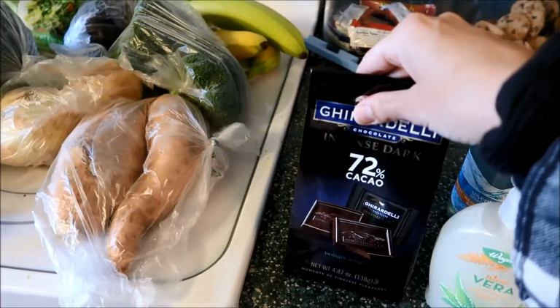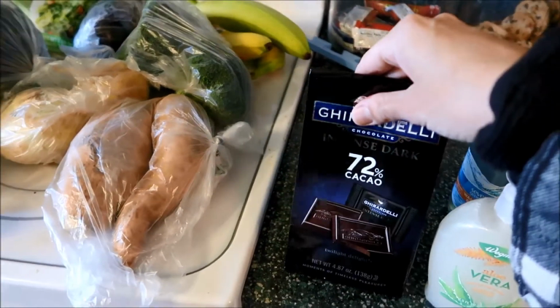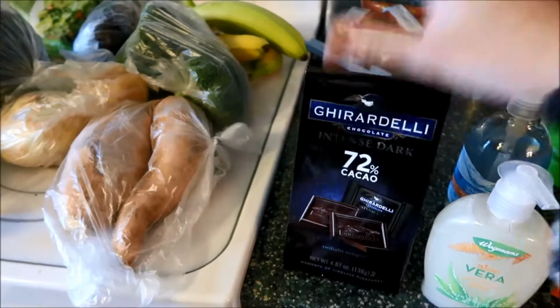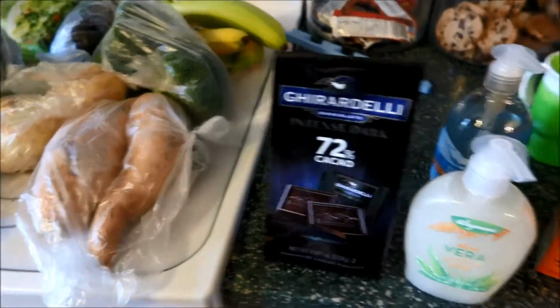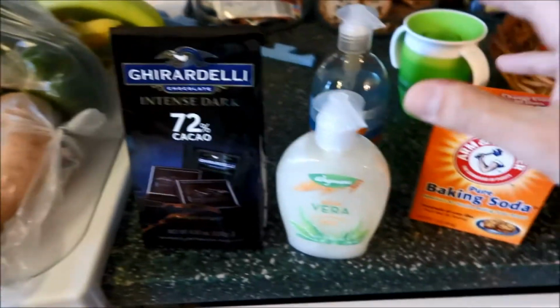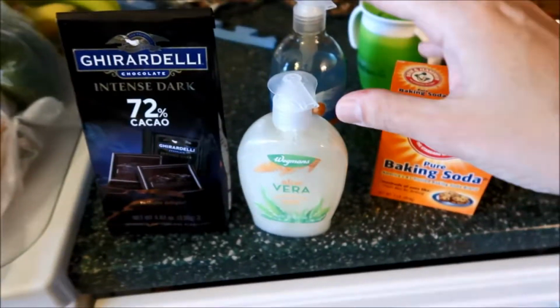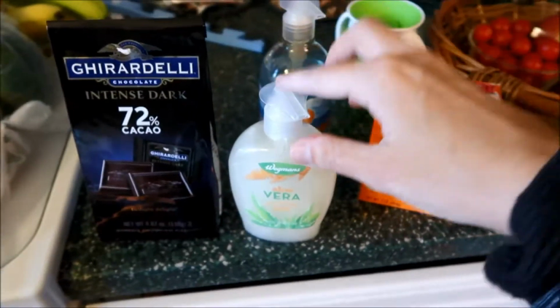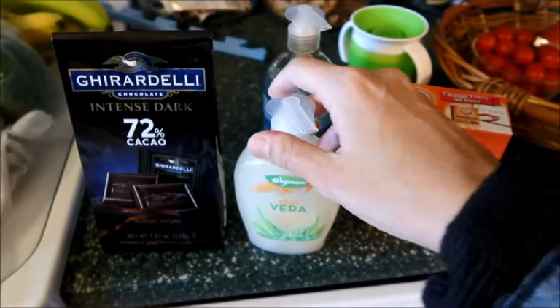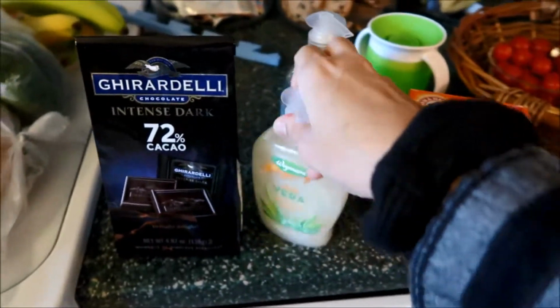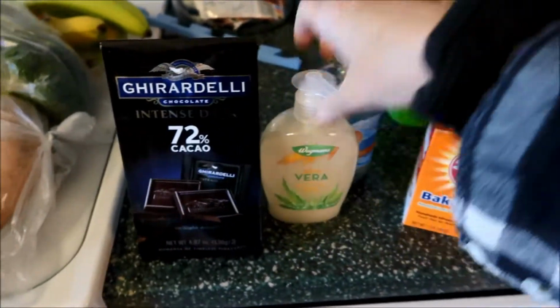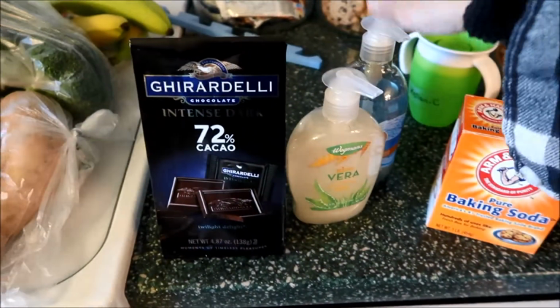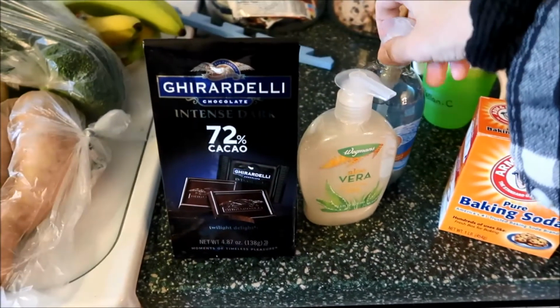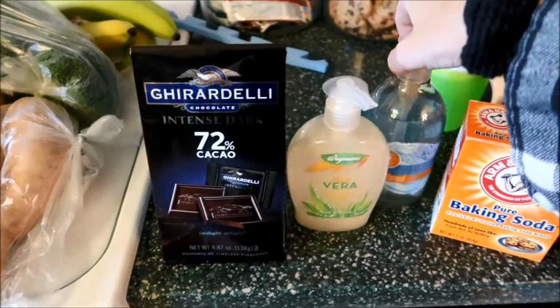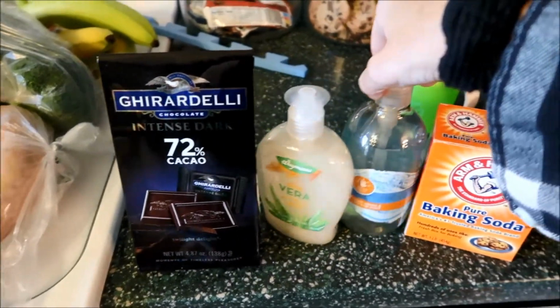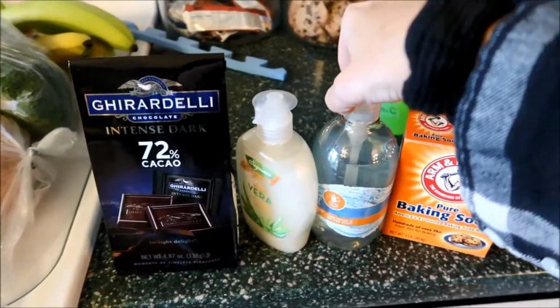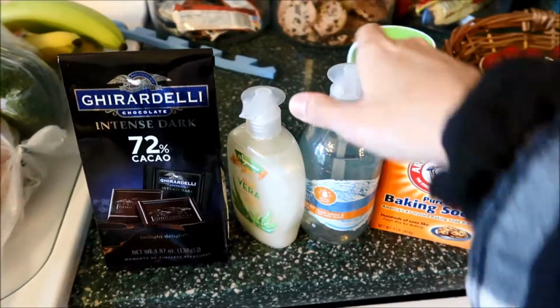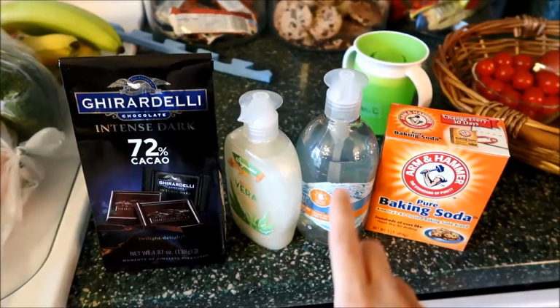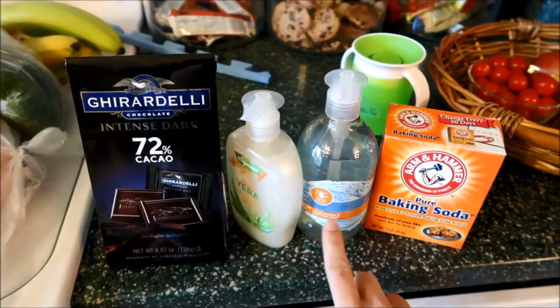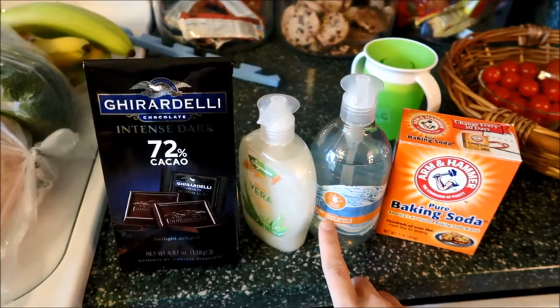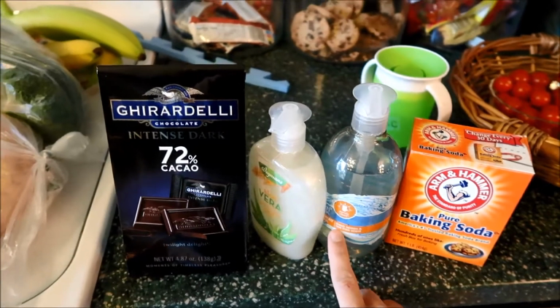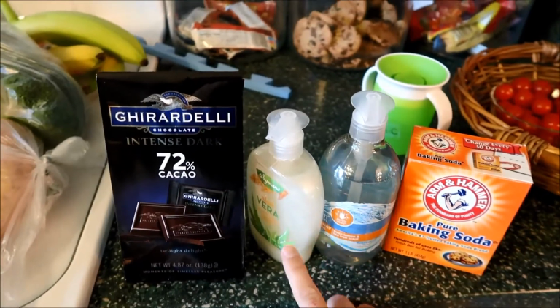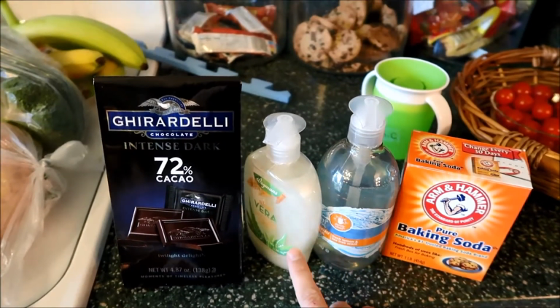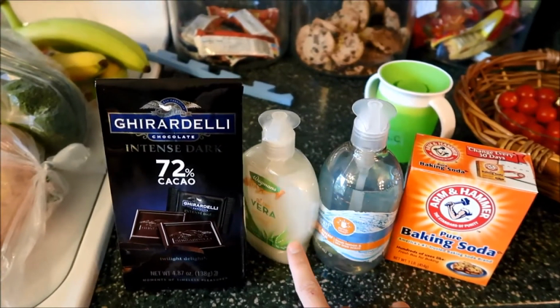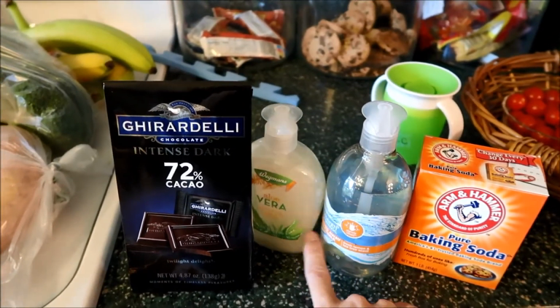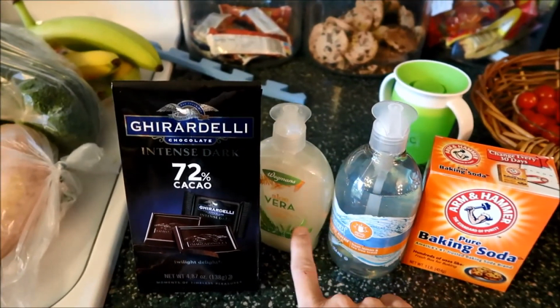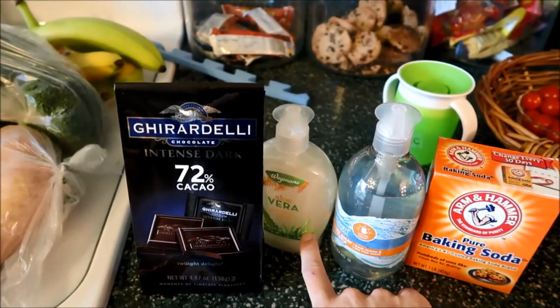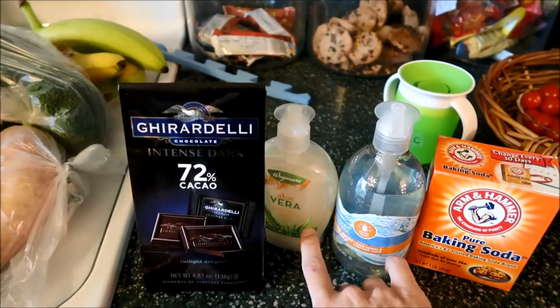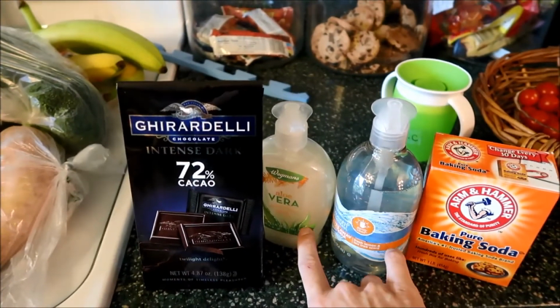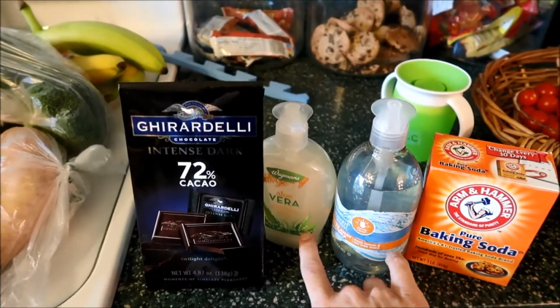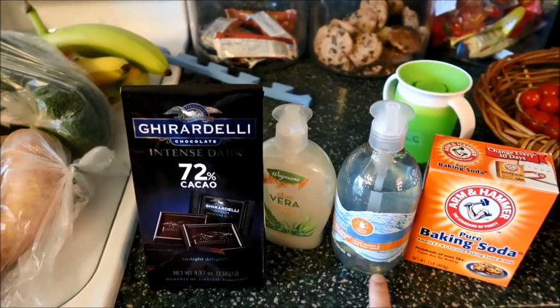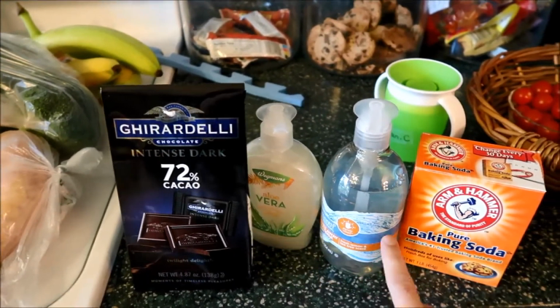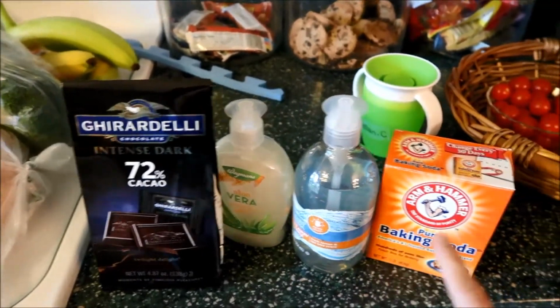Dark chocolate. Two different hand soaps — I really wanted to get two of these, but I've never had it before, so I got a different kind as well just to try that out.